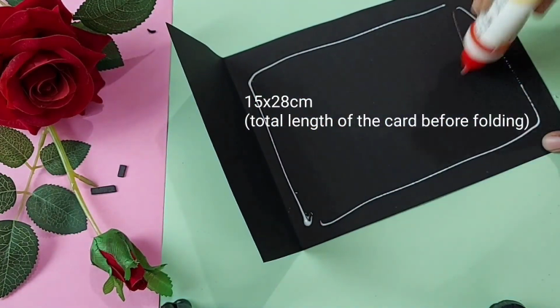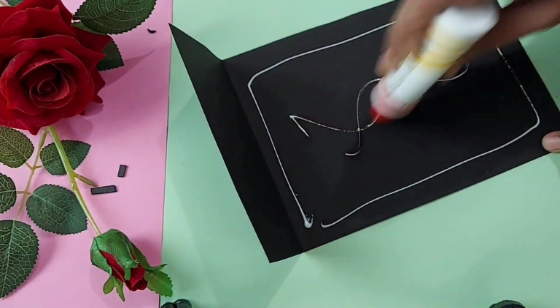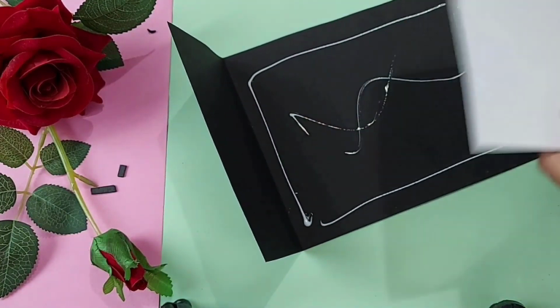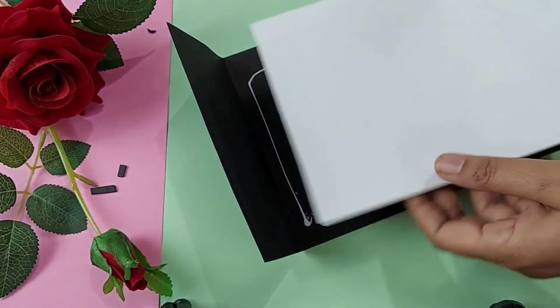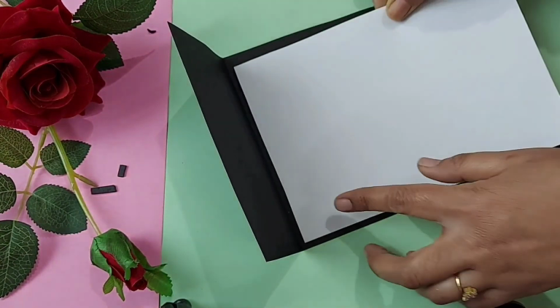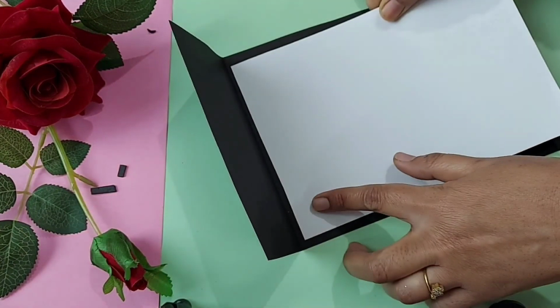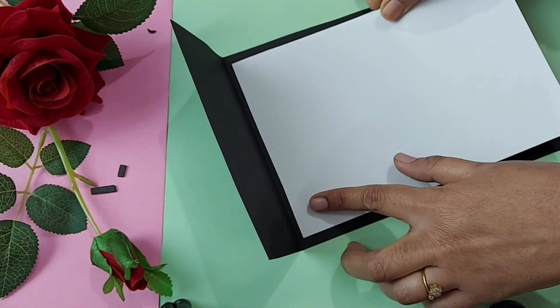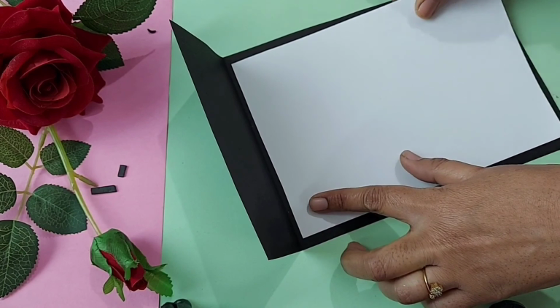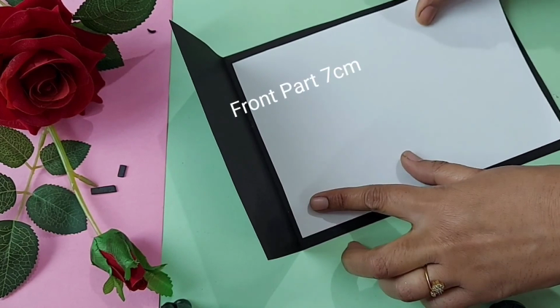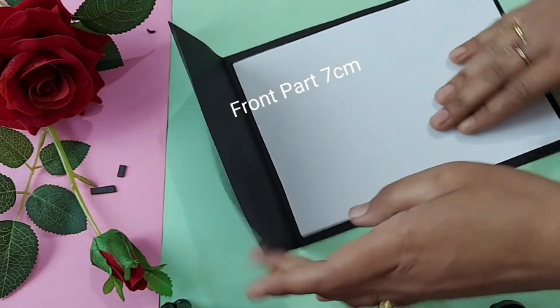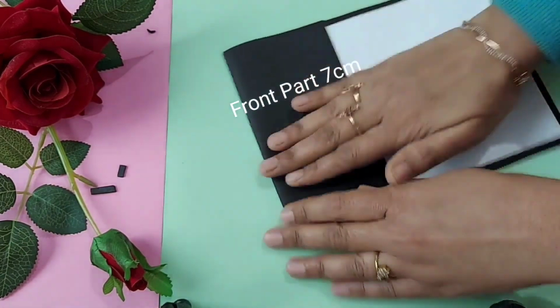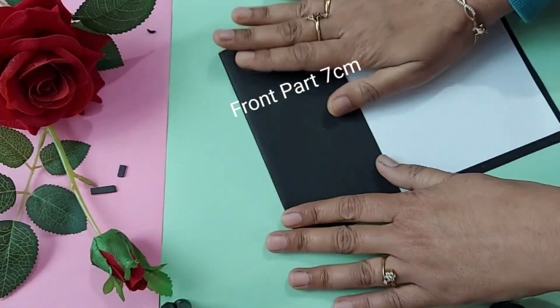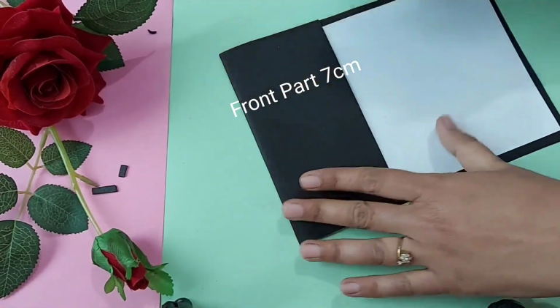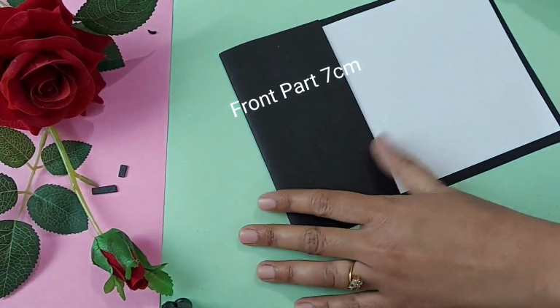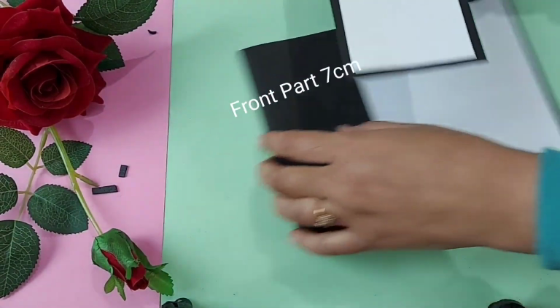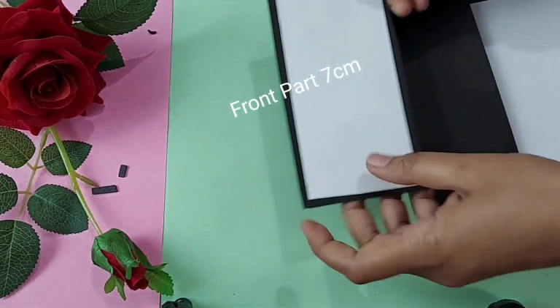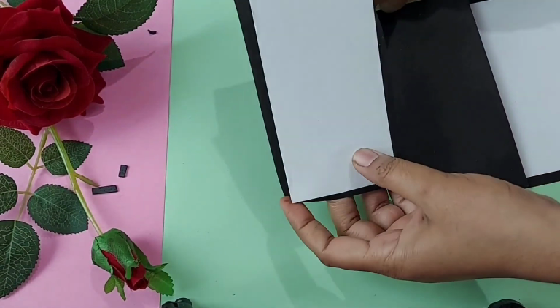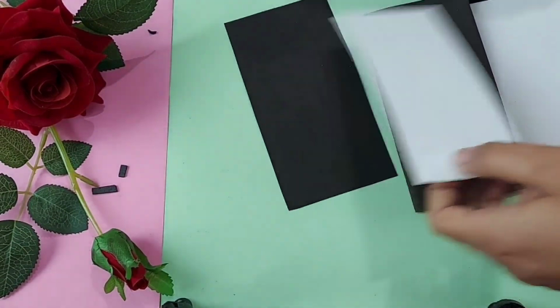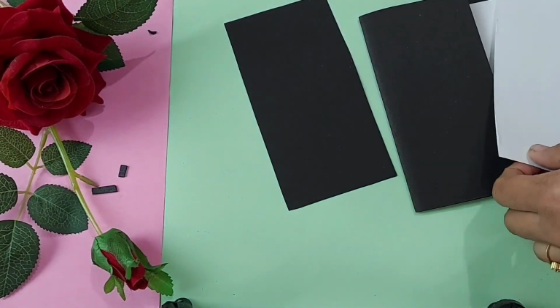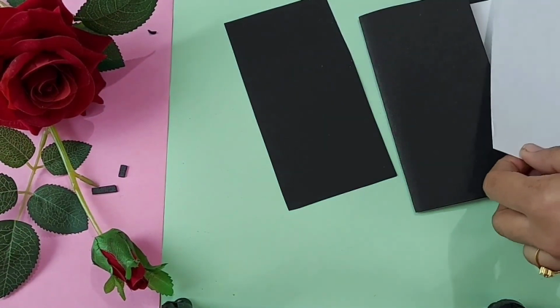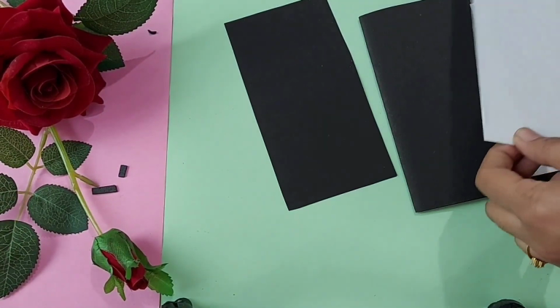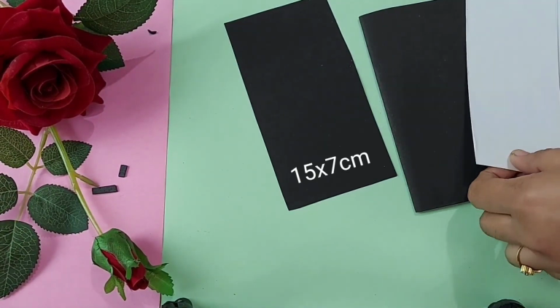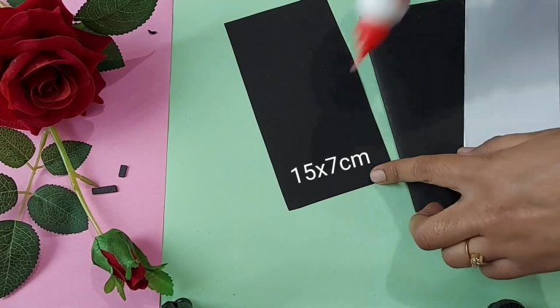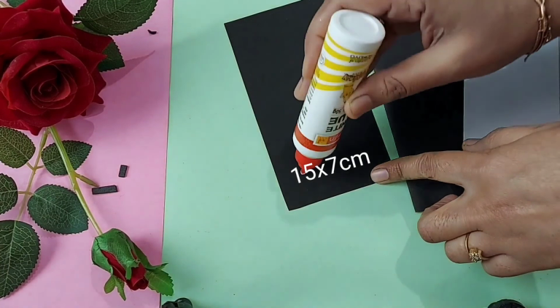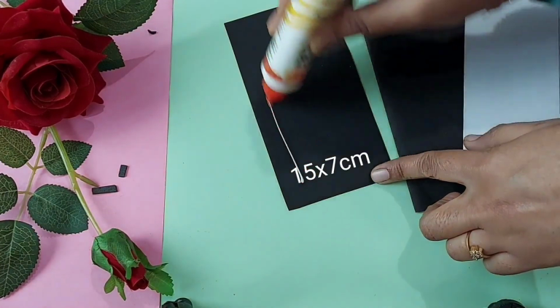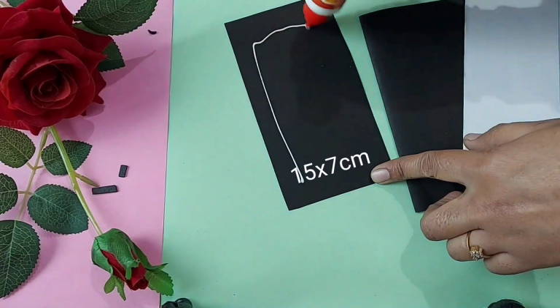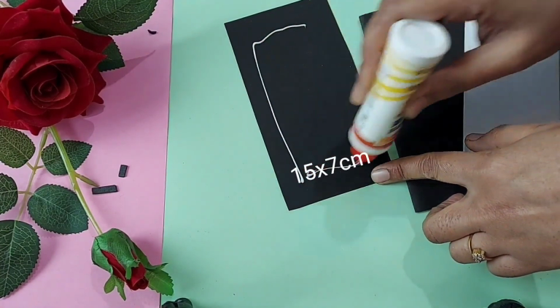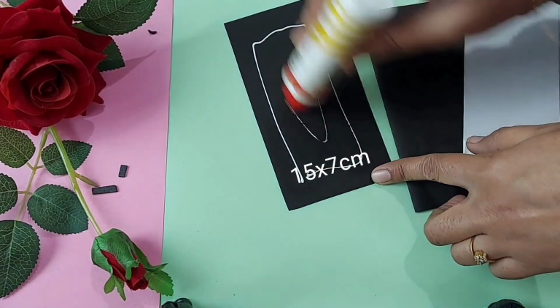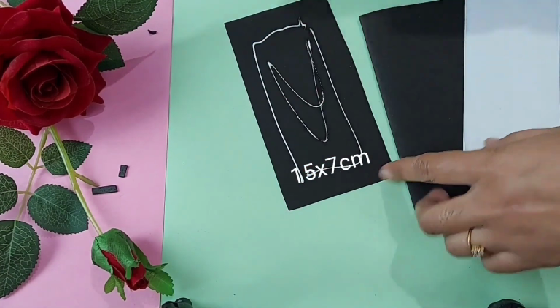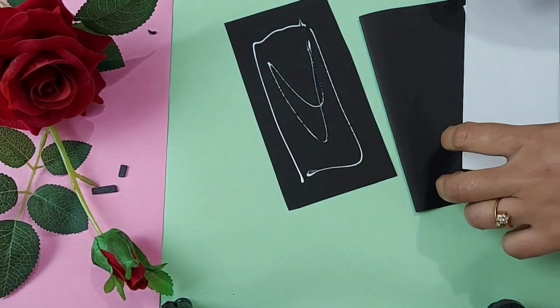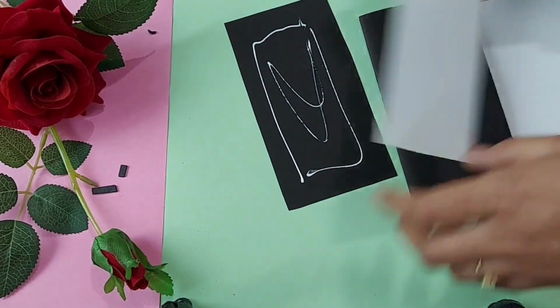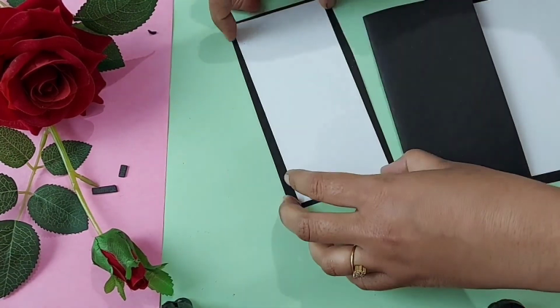For this card I am using a black sheet as base. The size of the sheet is mentioned on the screen. Now enjoy watching the process.